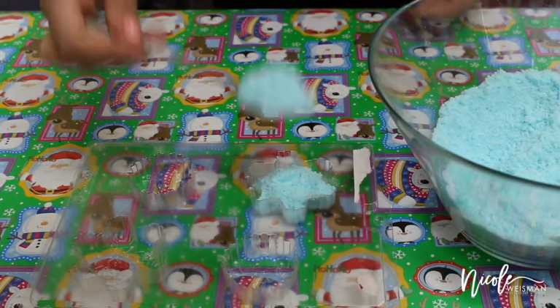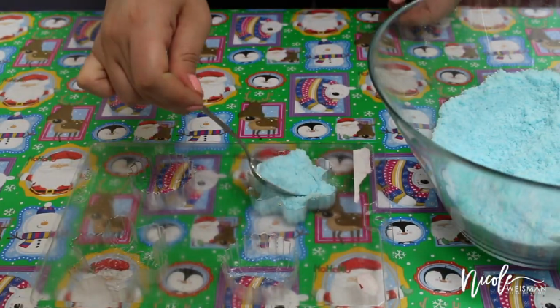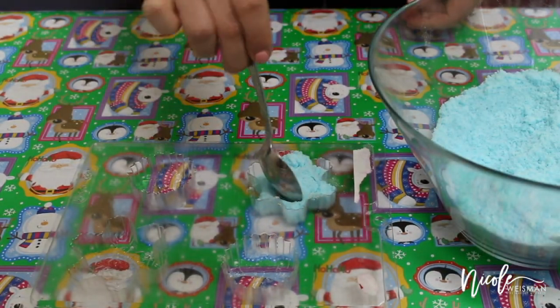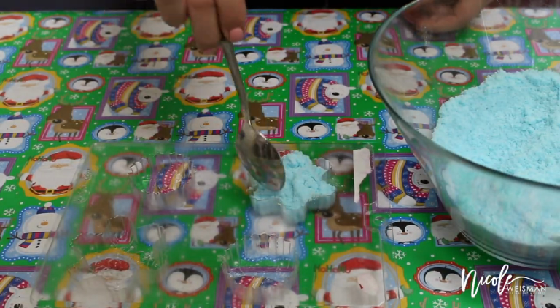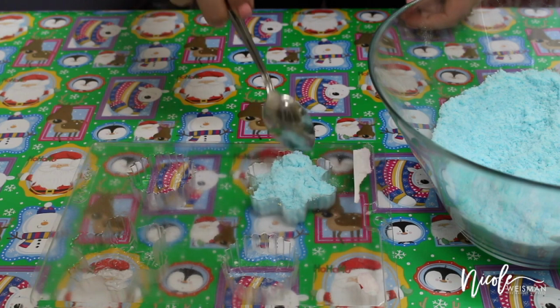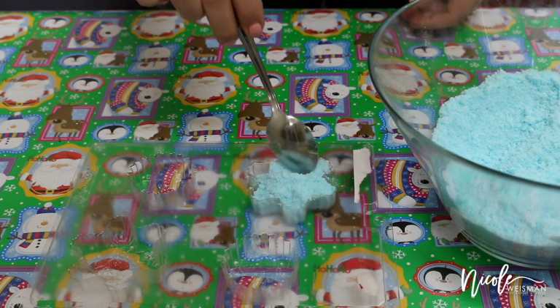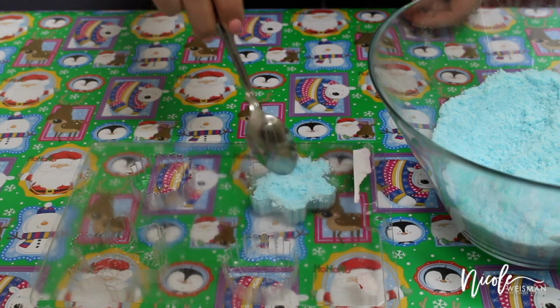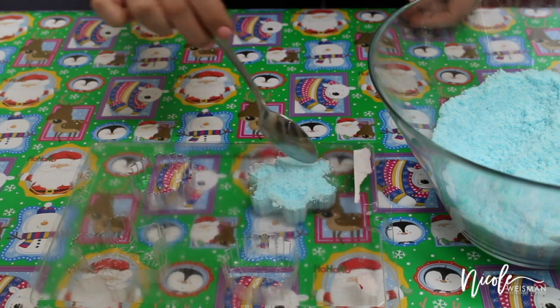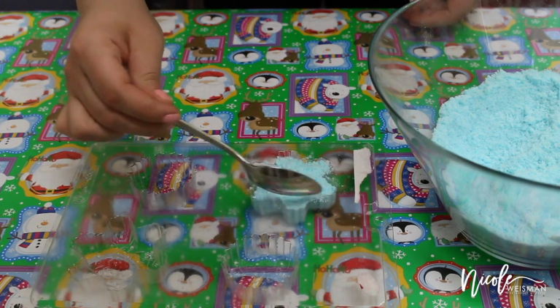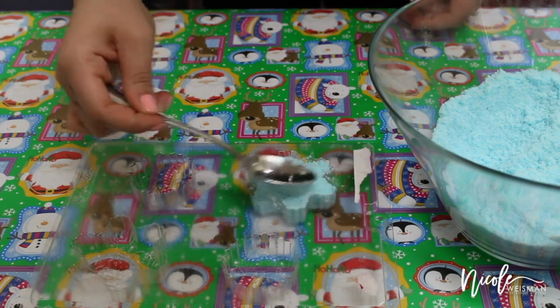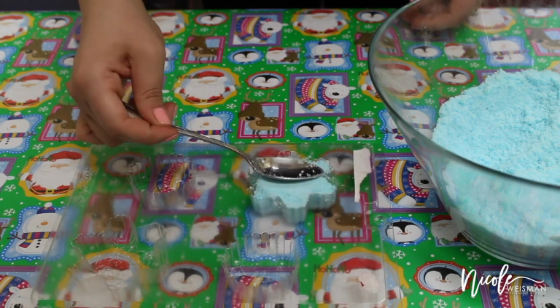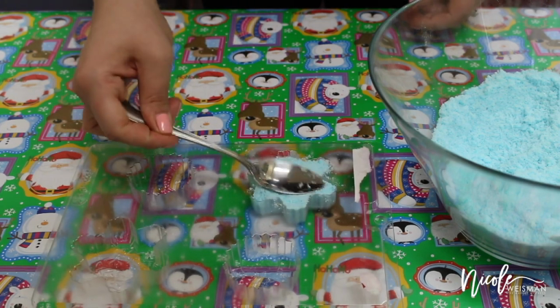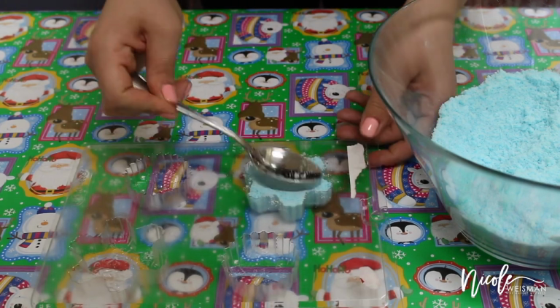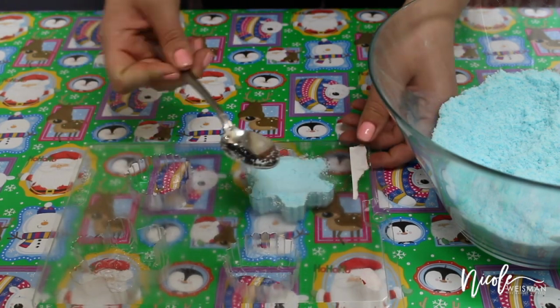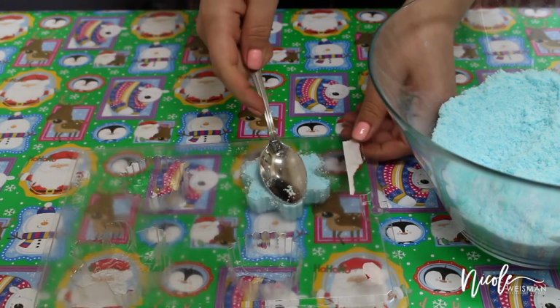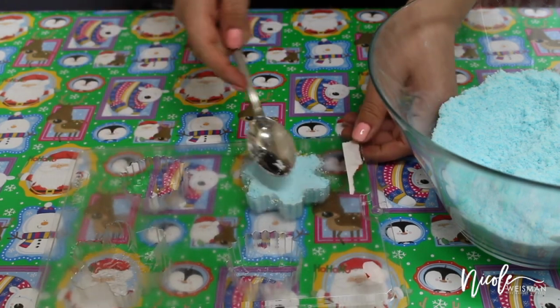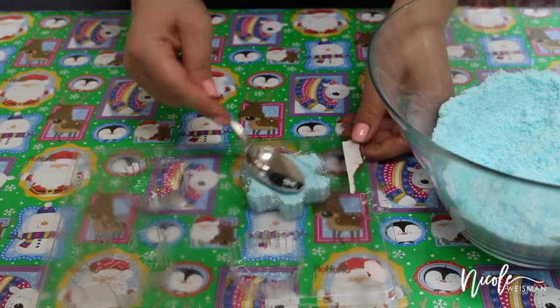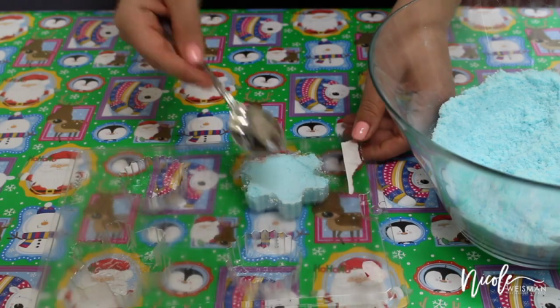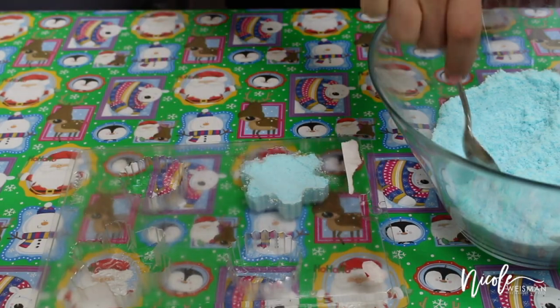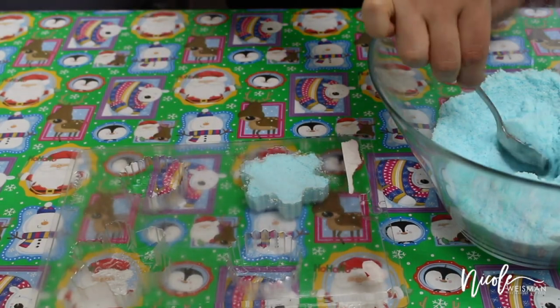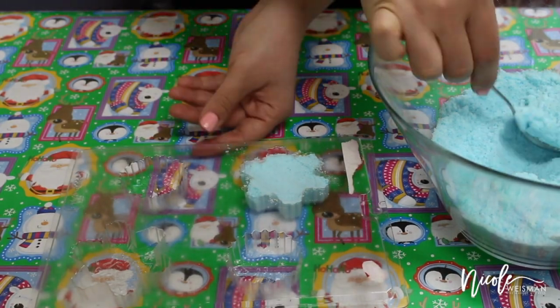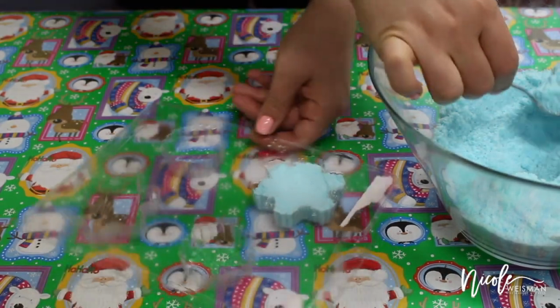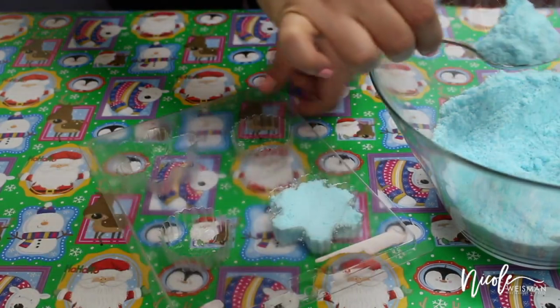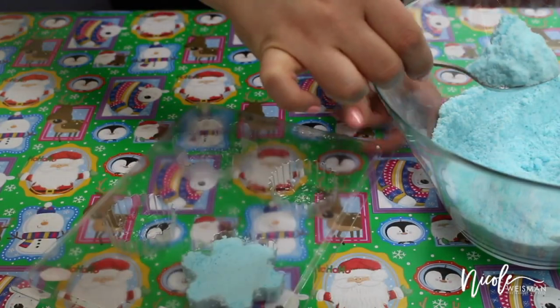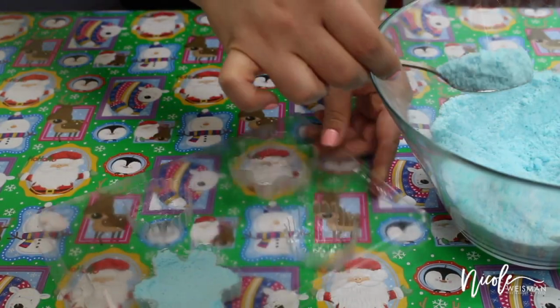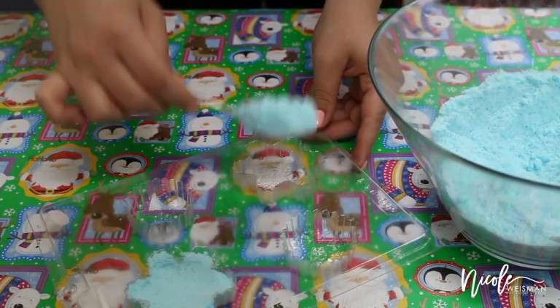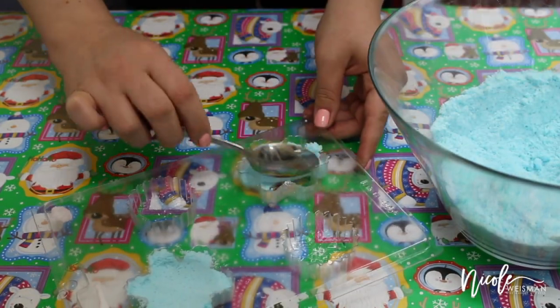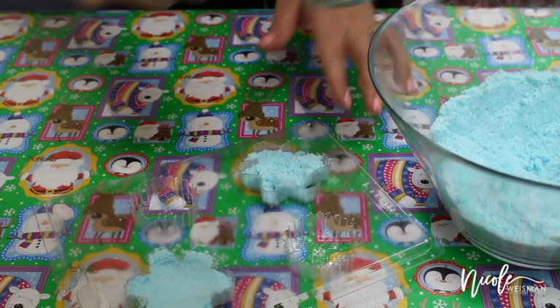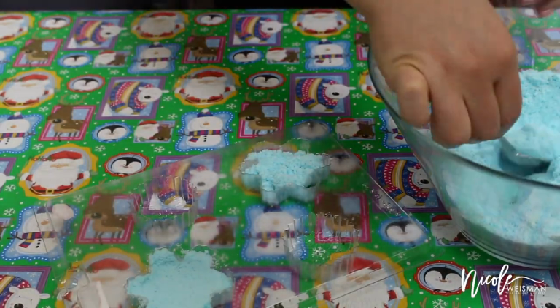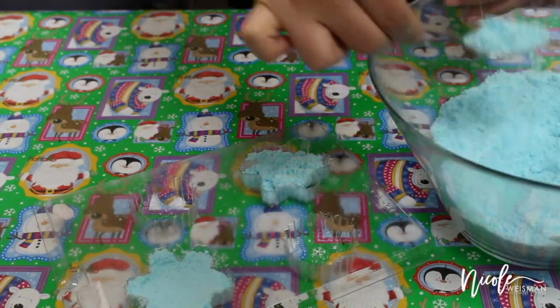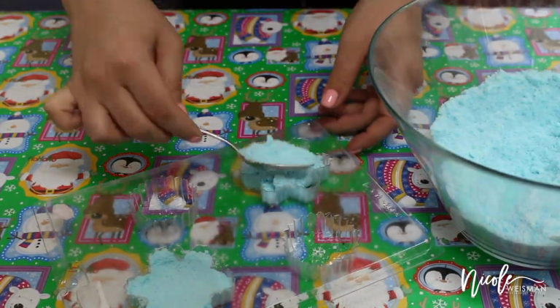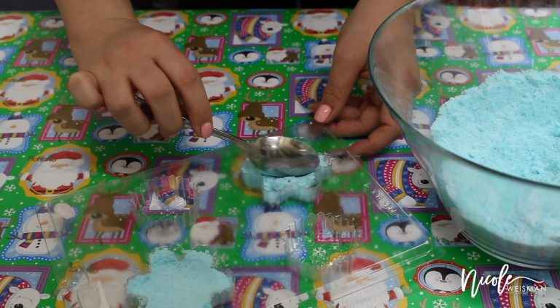Now that my mixture is all combined, I'm going to start by pouring the mixture into my molds. I'm using these cute little snowflake molds that I found at Michael's — I believe they were only $2 or $3 each. I'm going to take my spoon and press the mixture down really well into those molds.